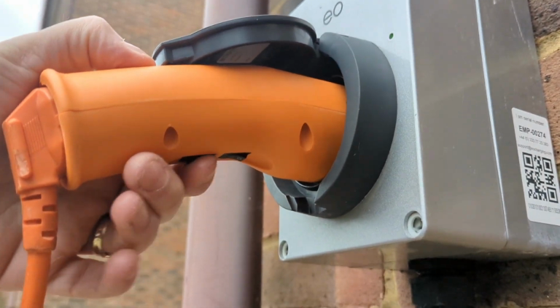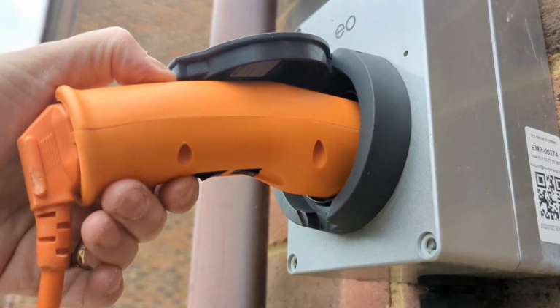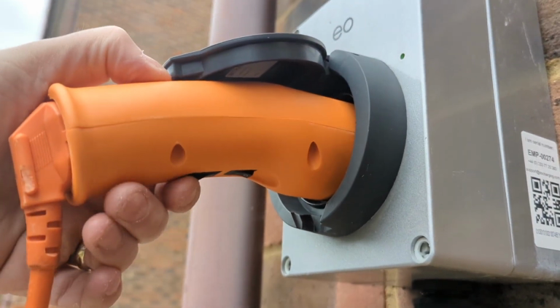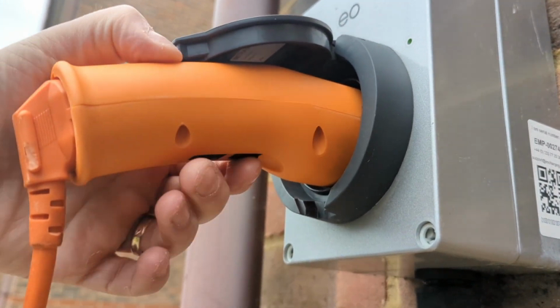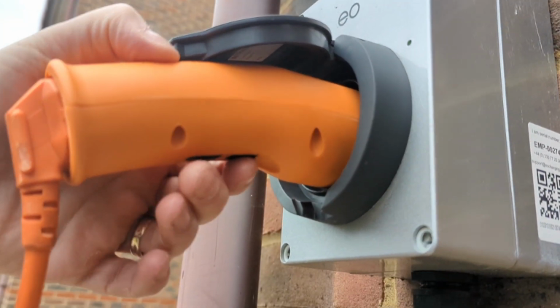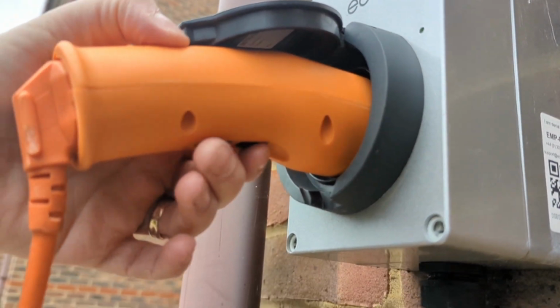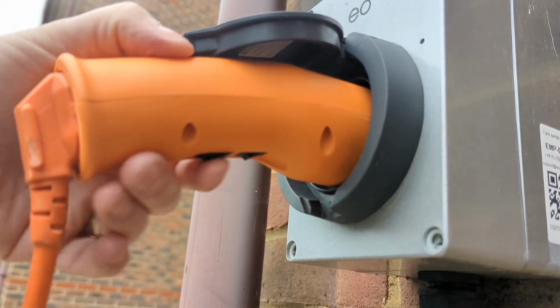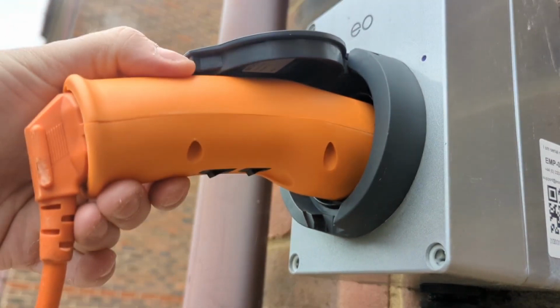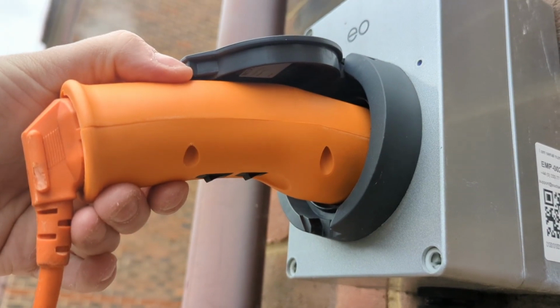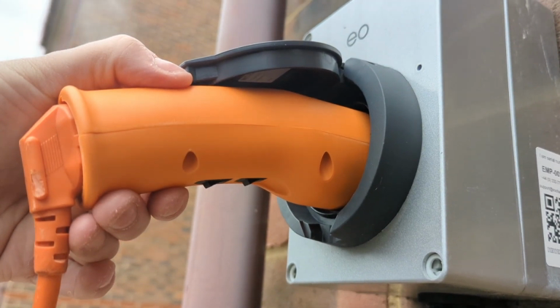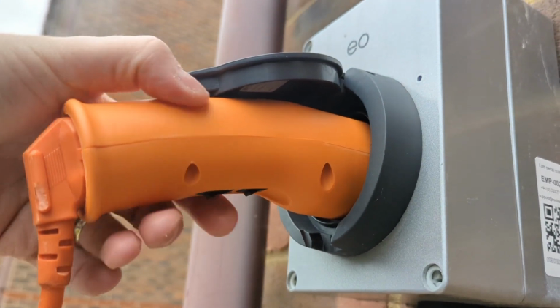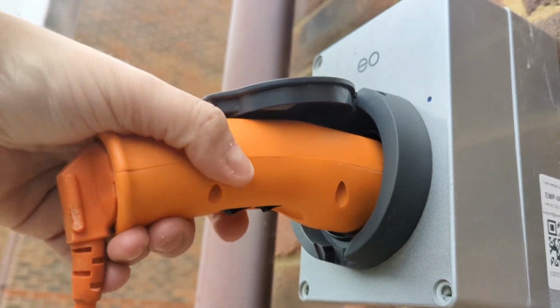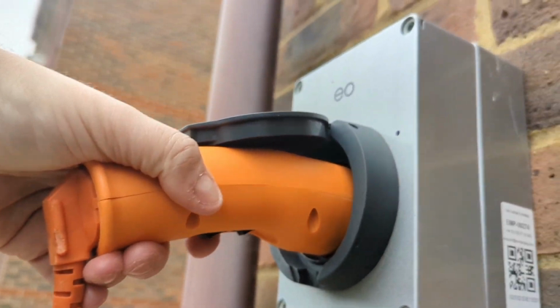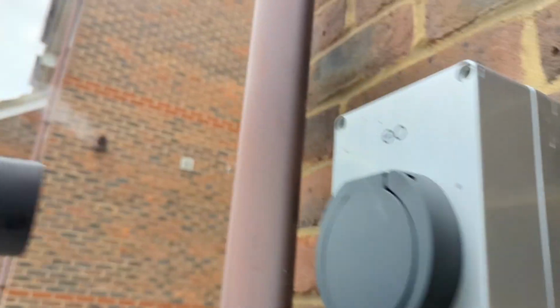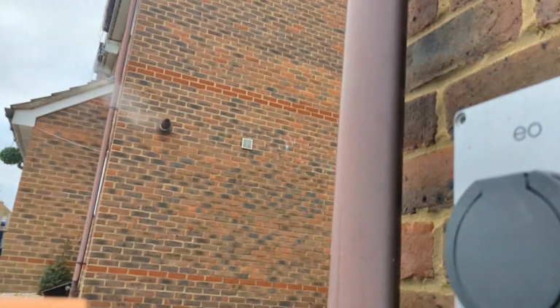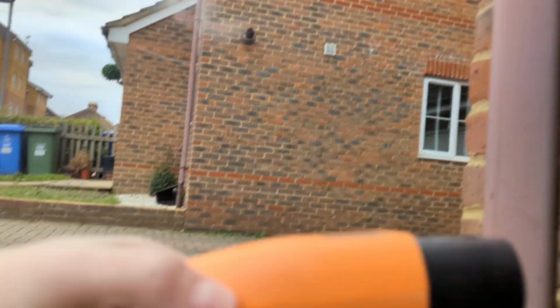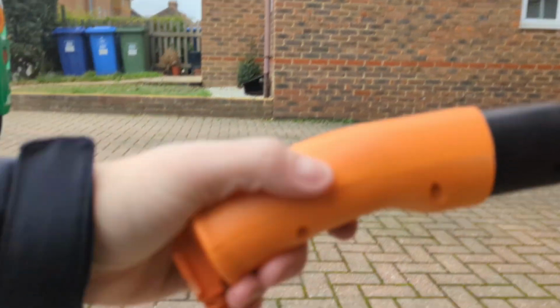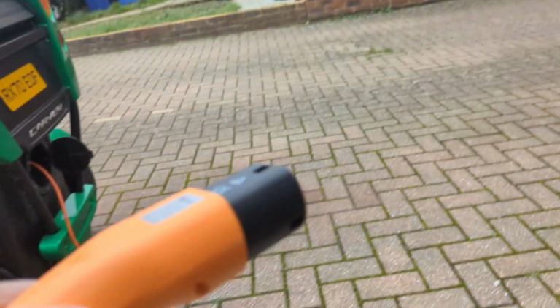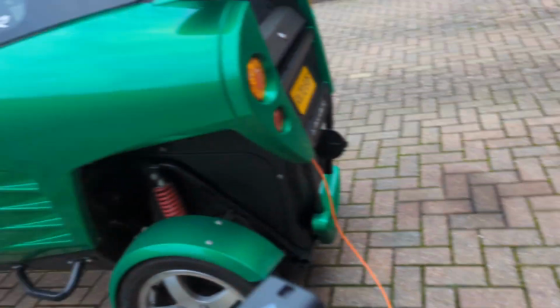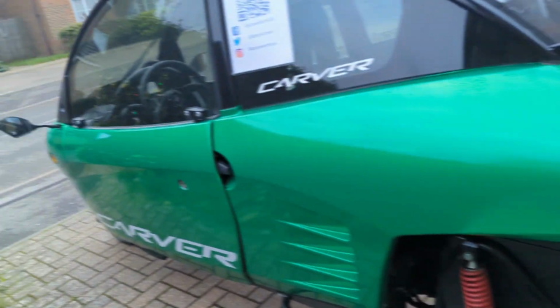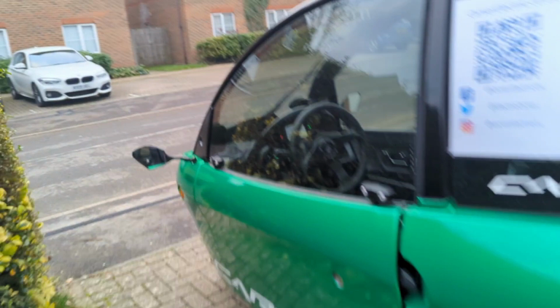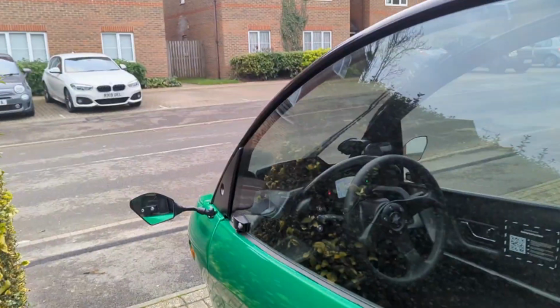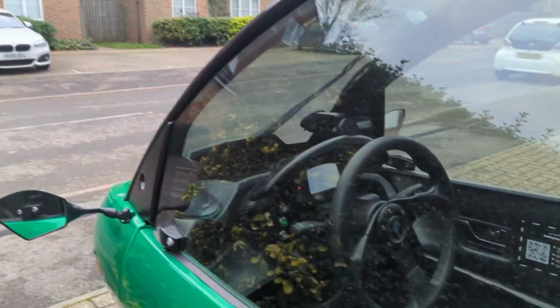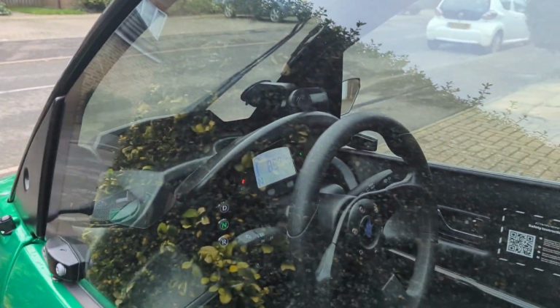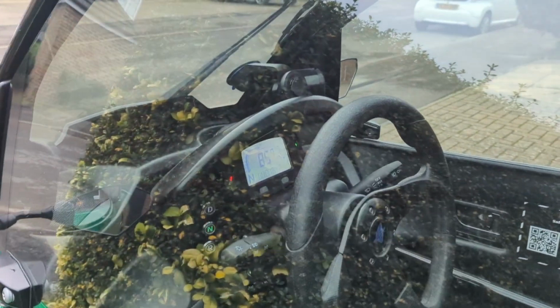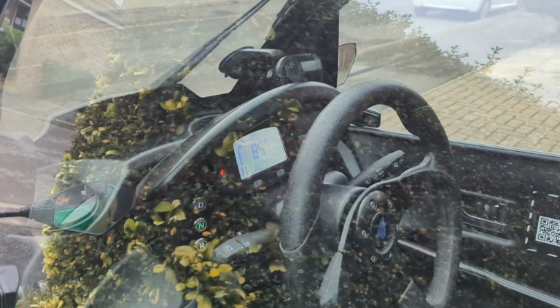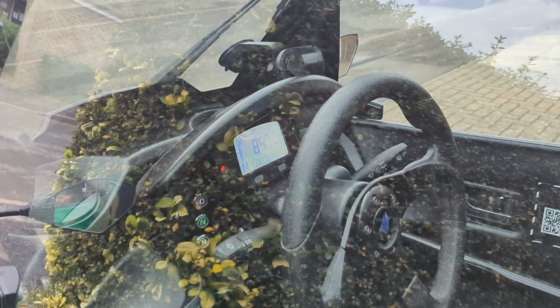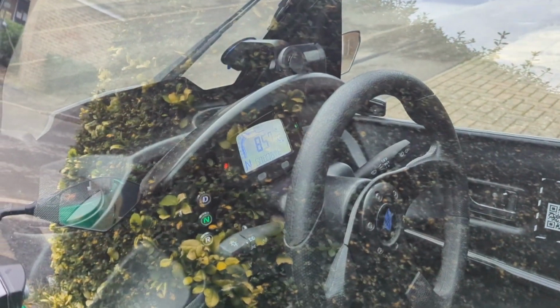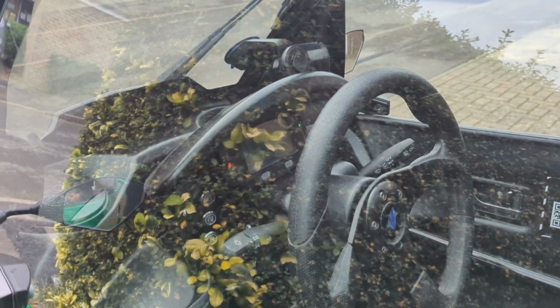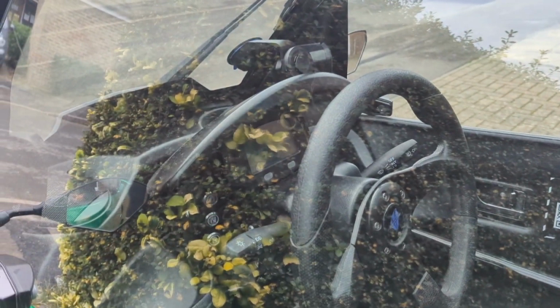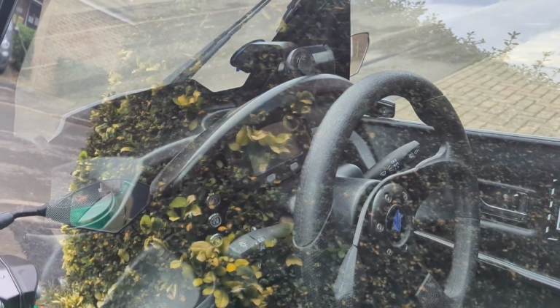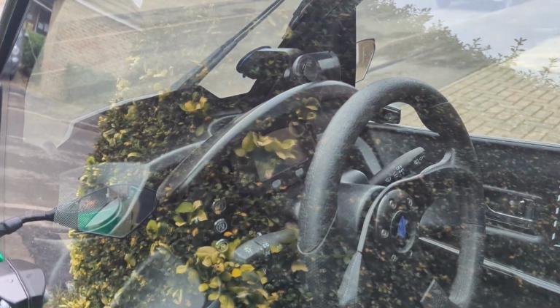When you want to stop charging, it's the opposite procedure: switch off B, then switch off A. You should be able to remove the charger. And the charger says goodbye and switches off.